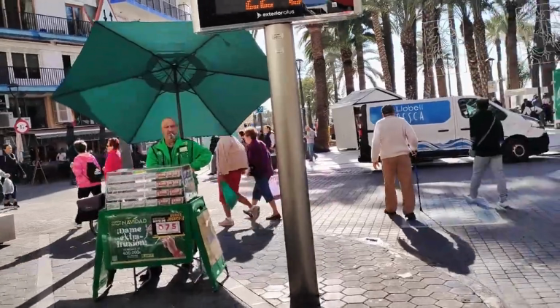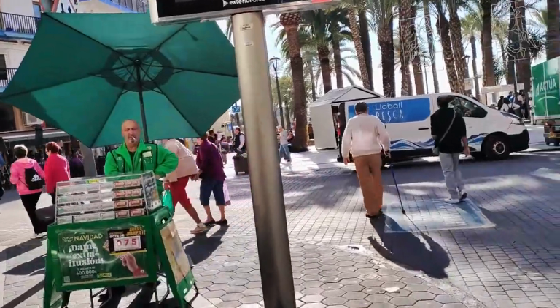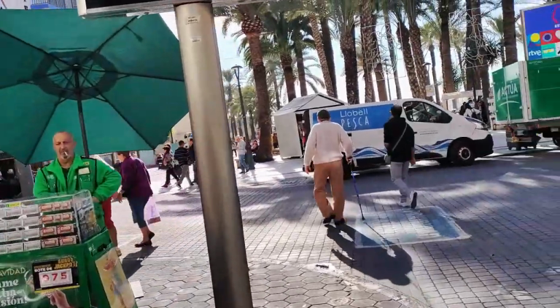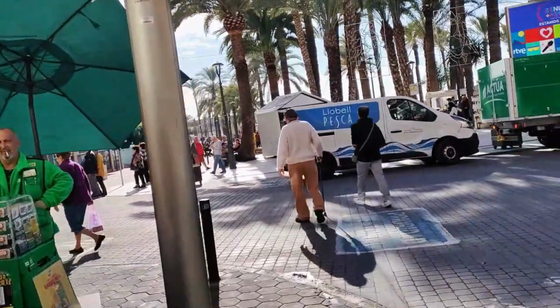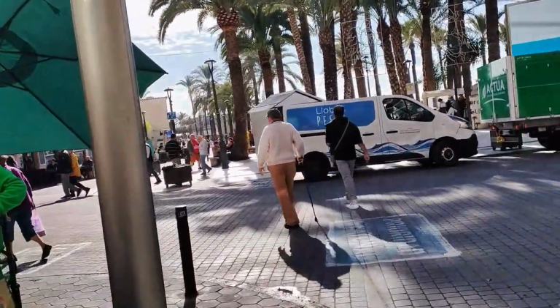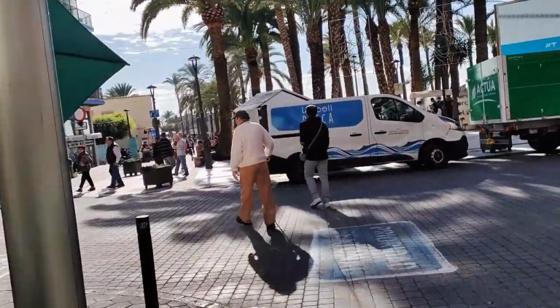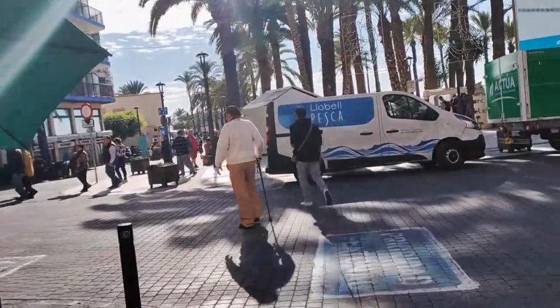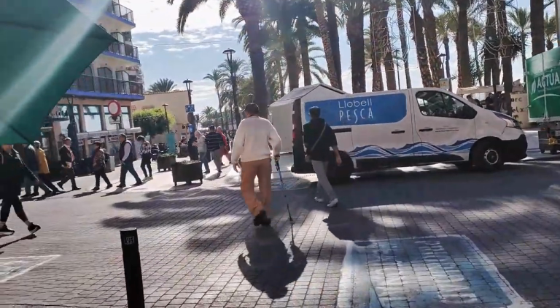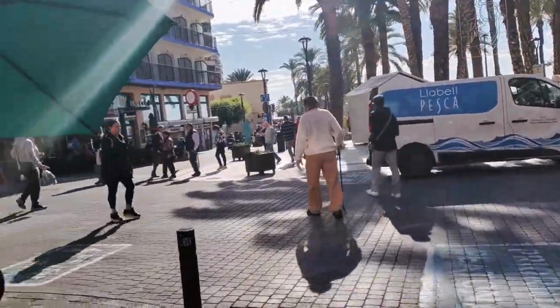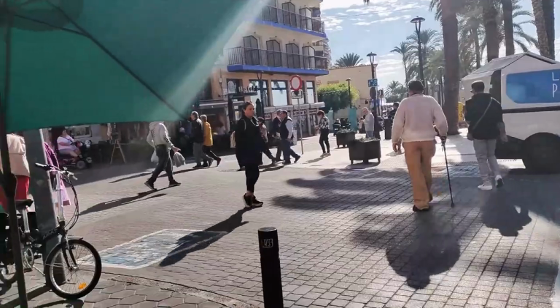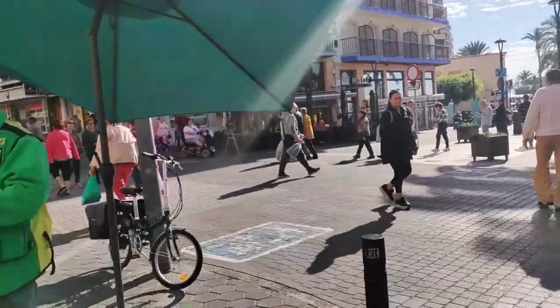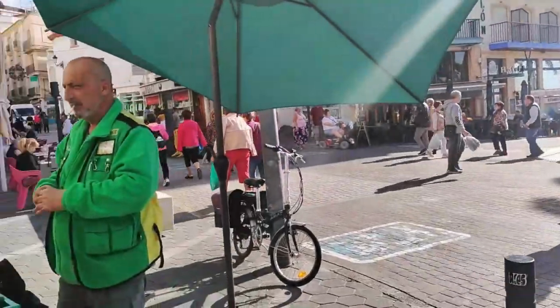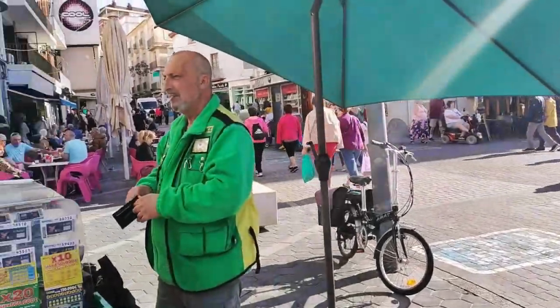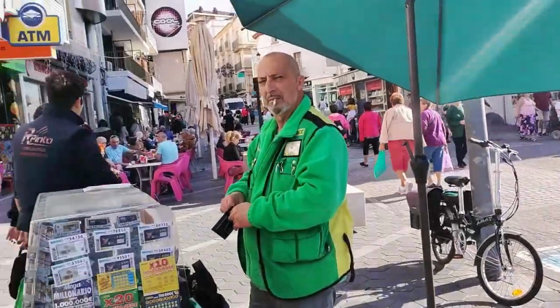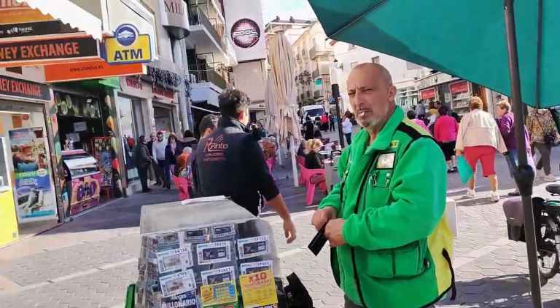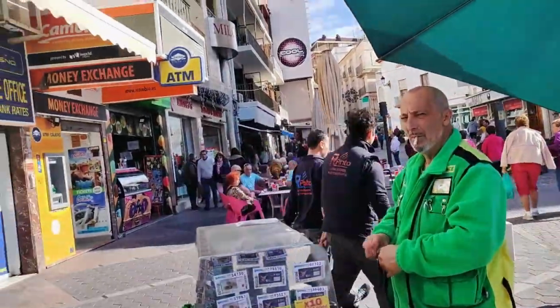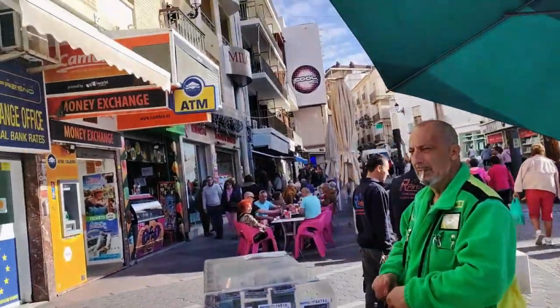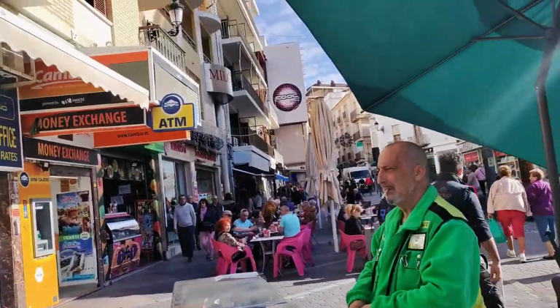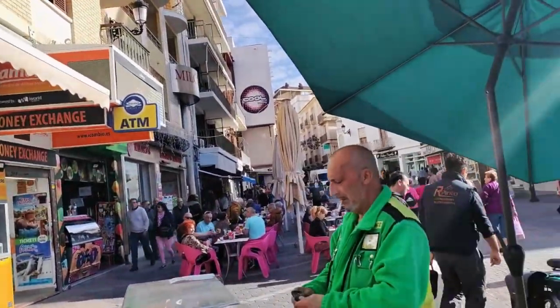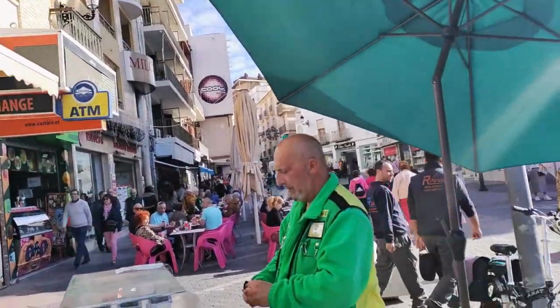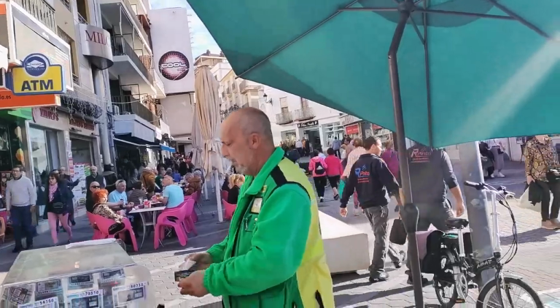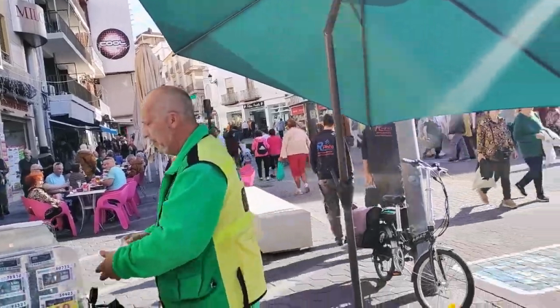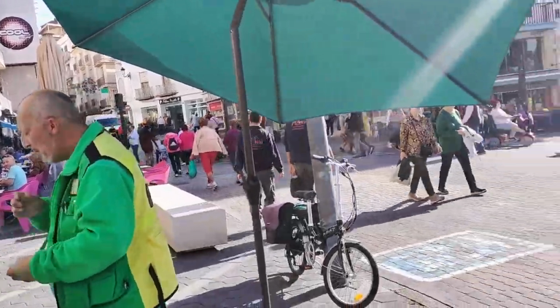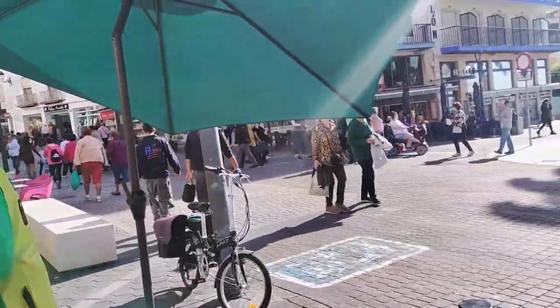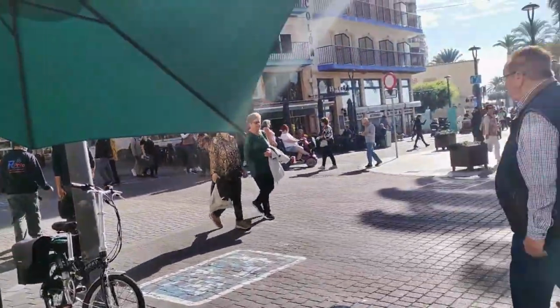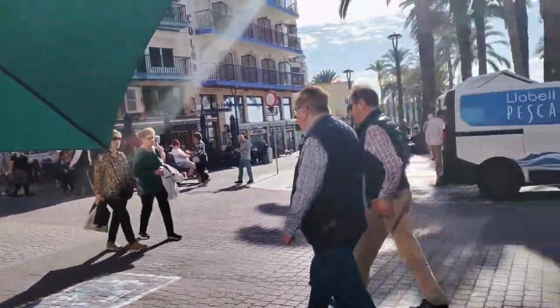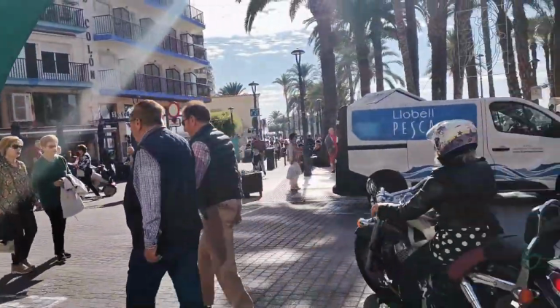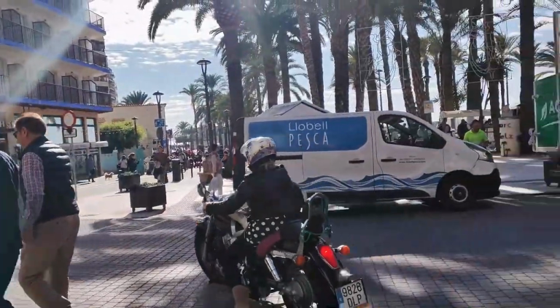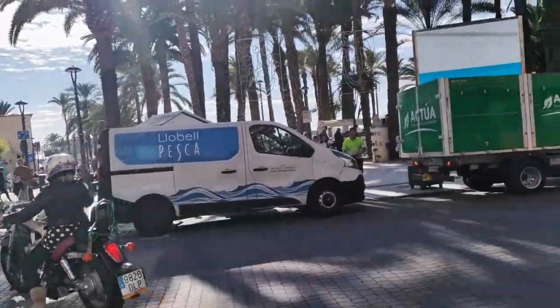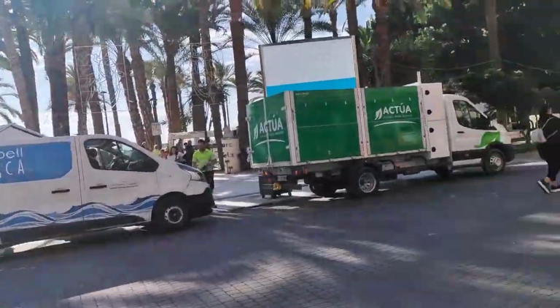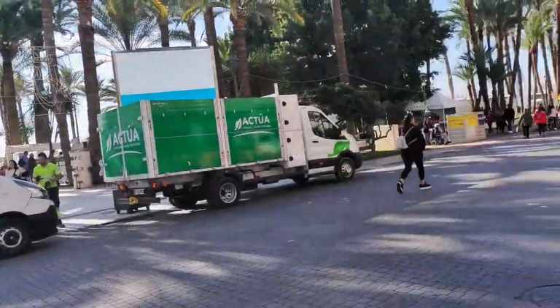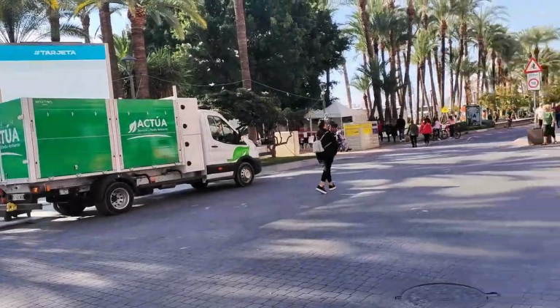Hello there, hola and welcome to my YouTube channel here at Benidorm and Beyond. I'm an English woman who's lived here in the town for over 20 years and my aim is to give you a different take on all there is to see, do and enjoy in Benidorm and the surrounding areas, so here we go.